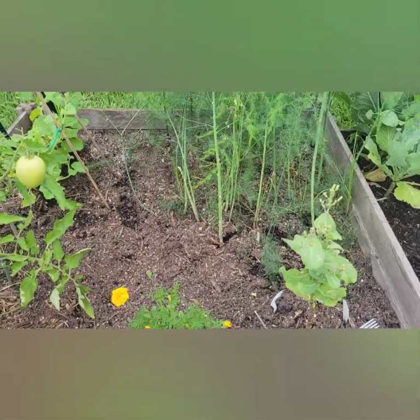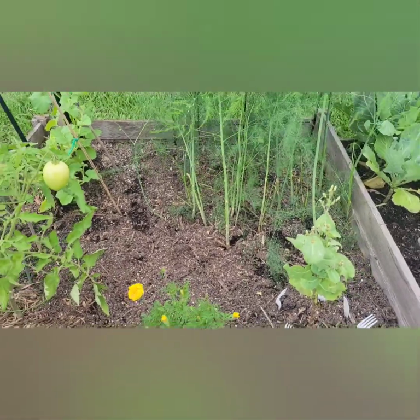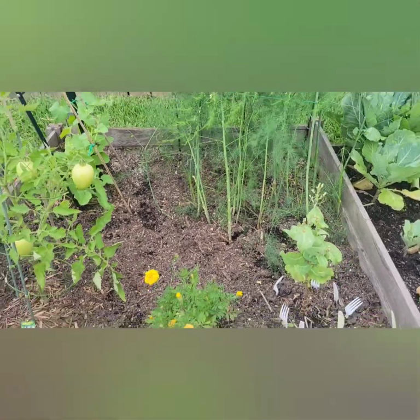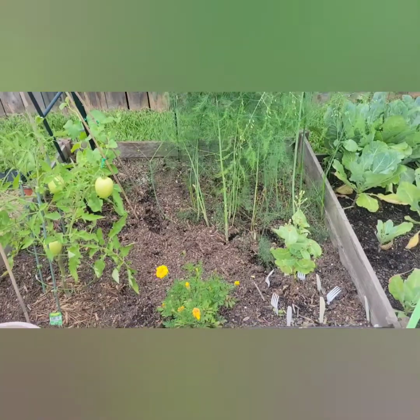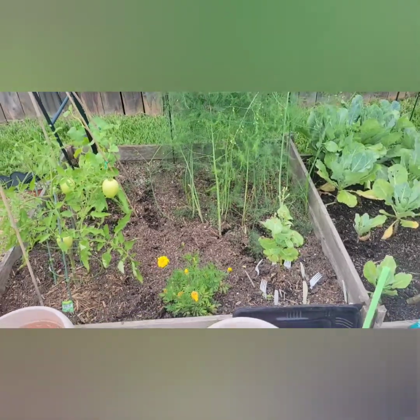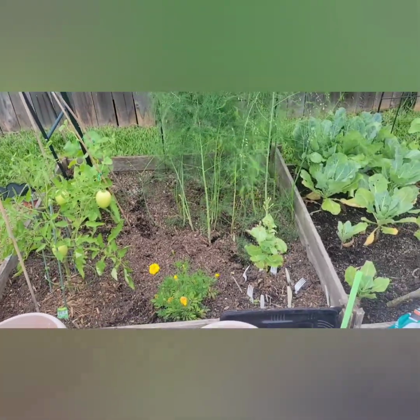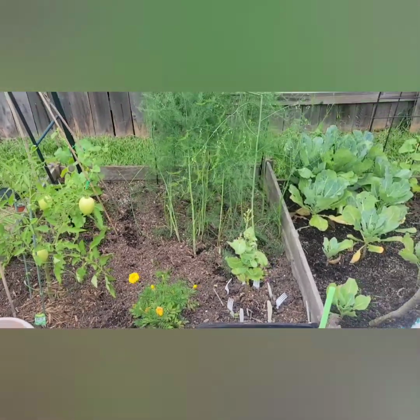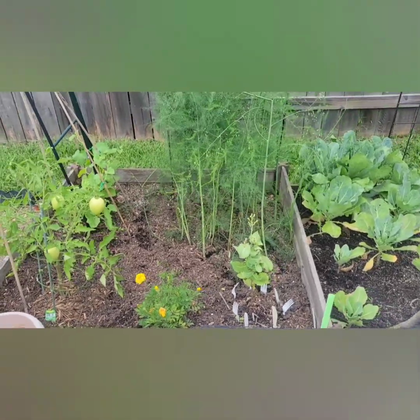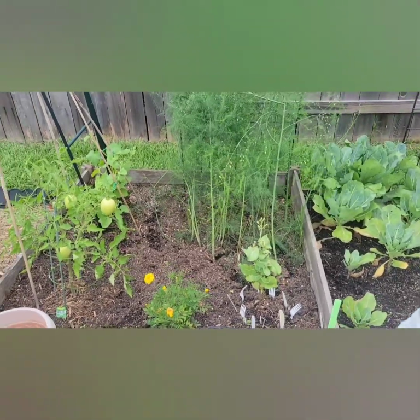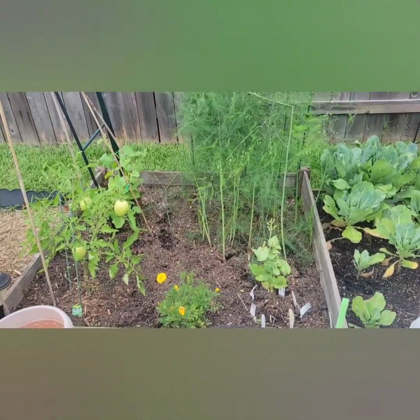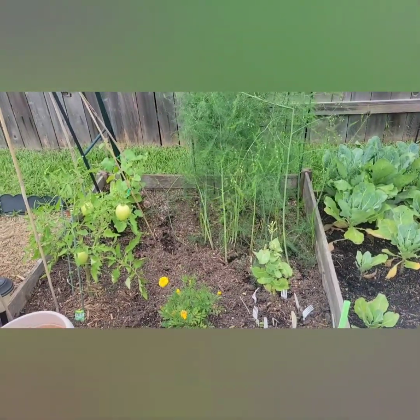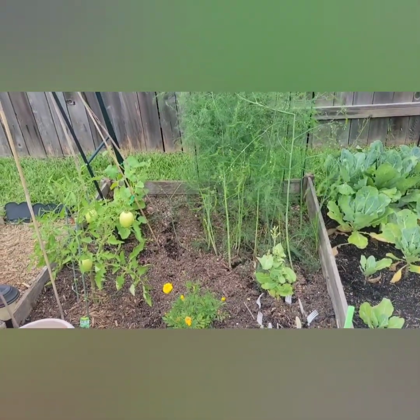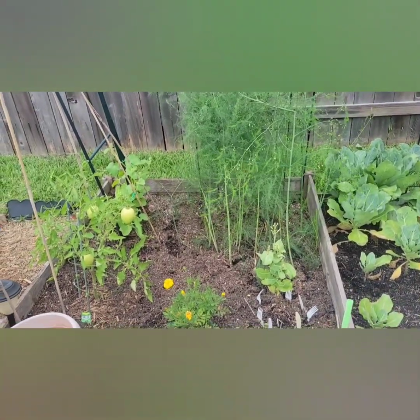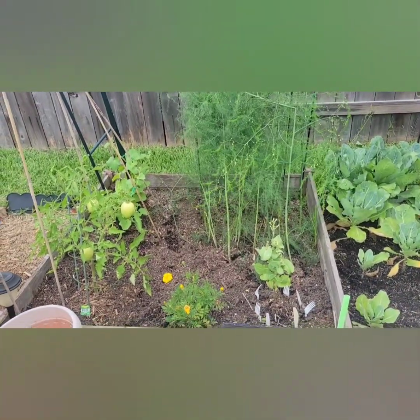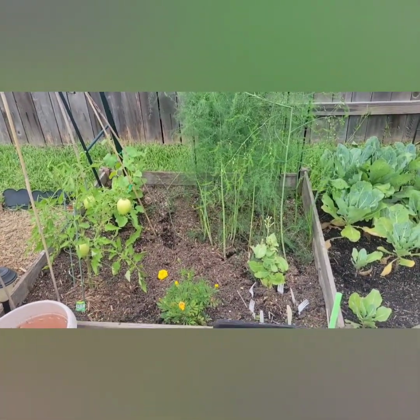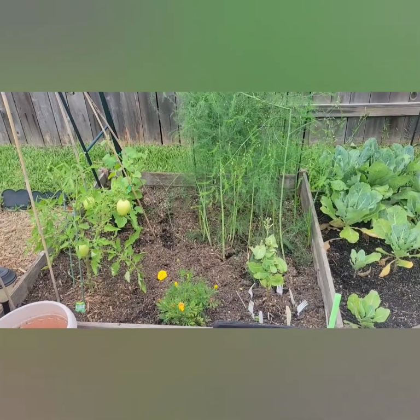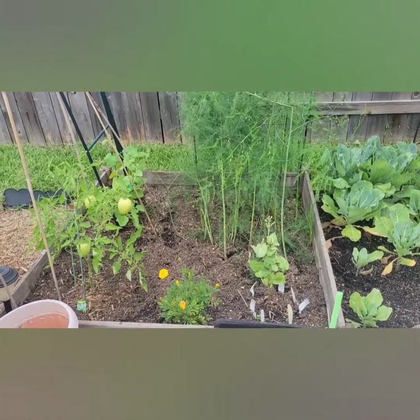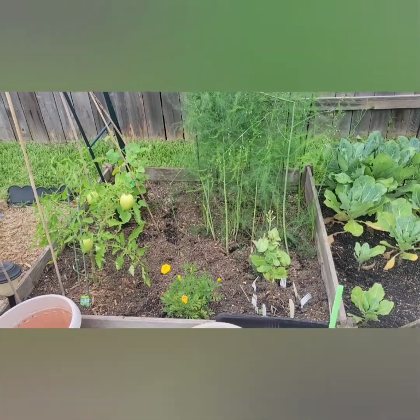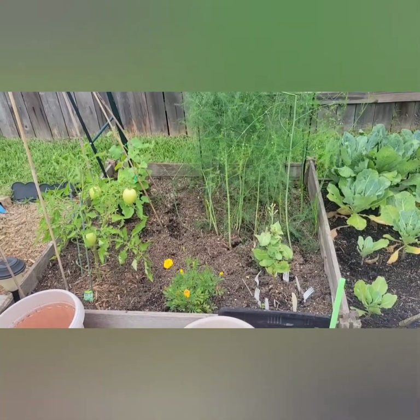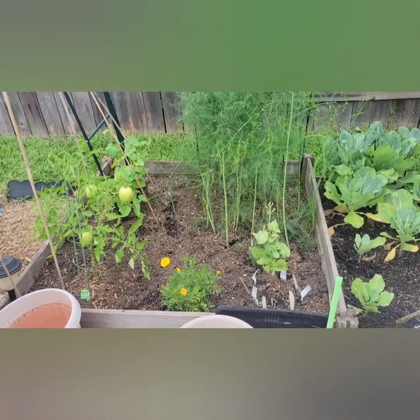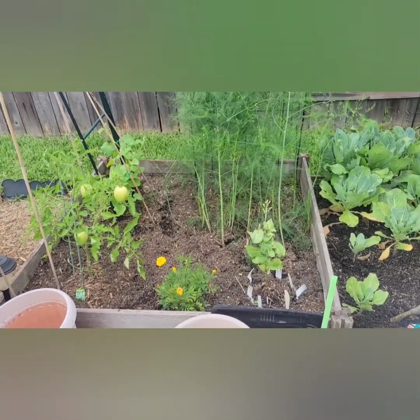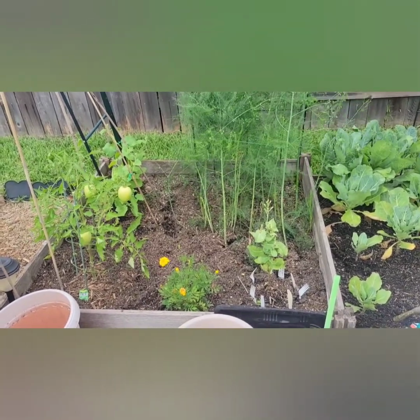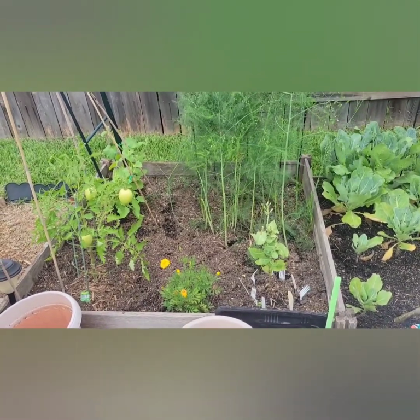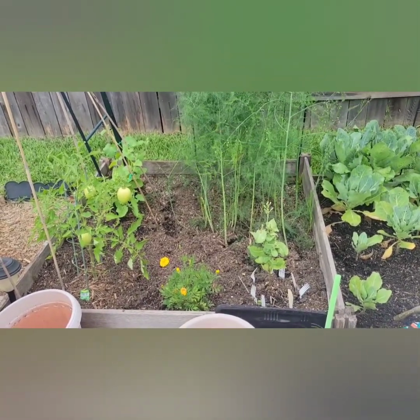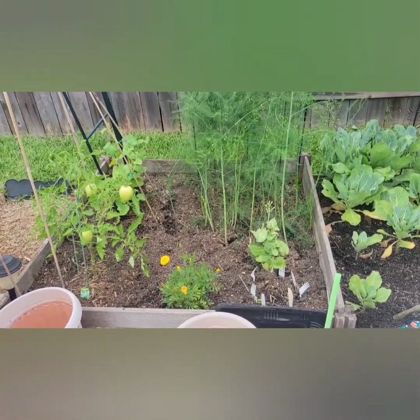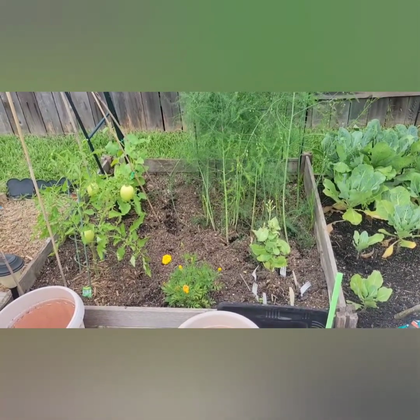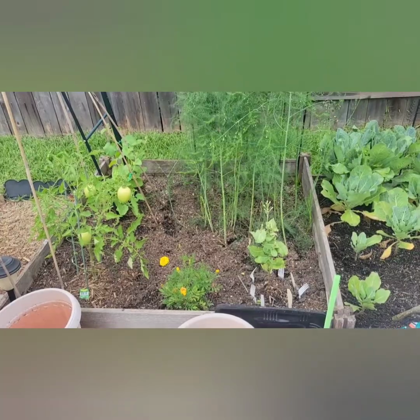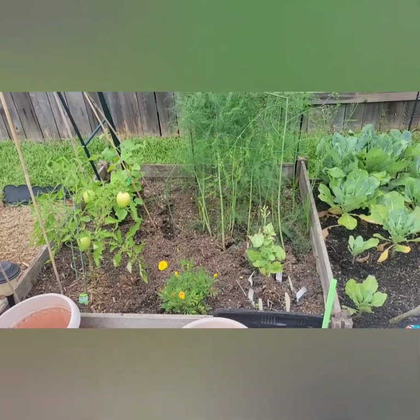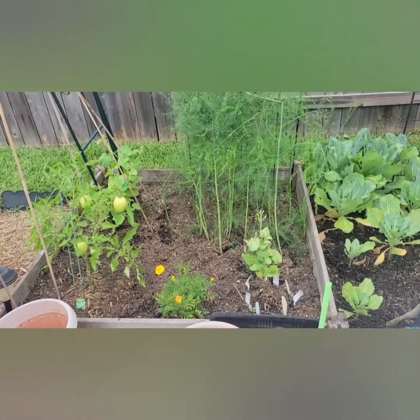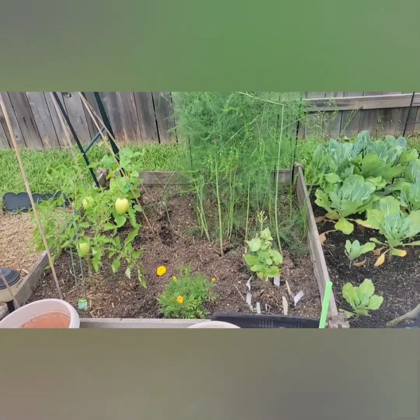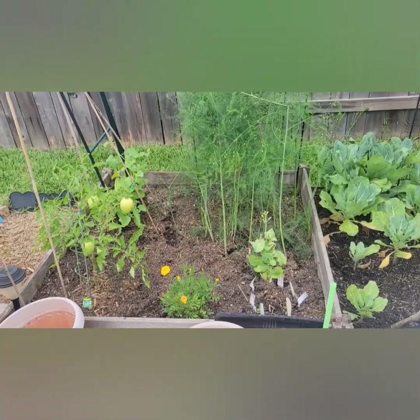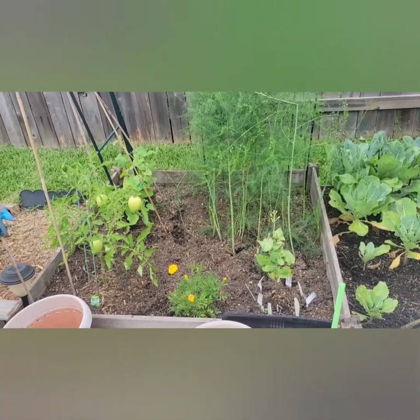So what I'm going to do is start those seeds from the flower that I had pulled. We're going to start them in the greenhouse and get some more green onions started that way, so we have some never-ending green onions.